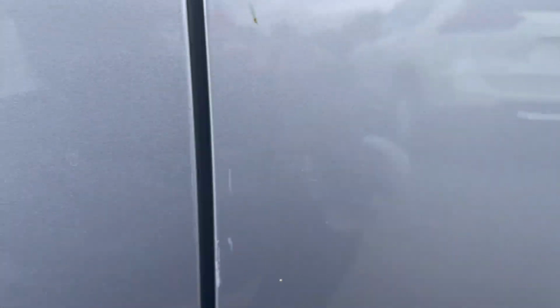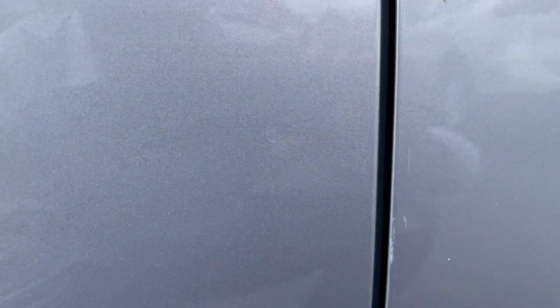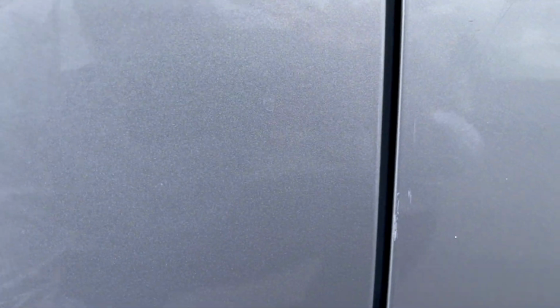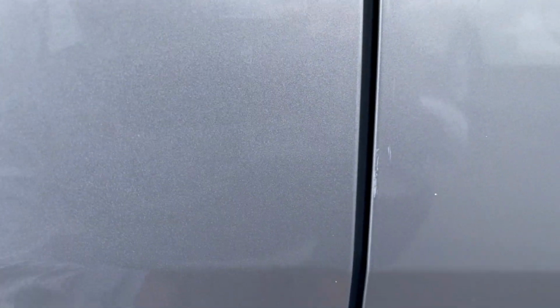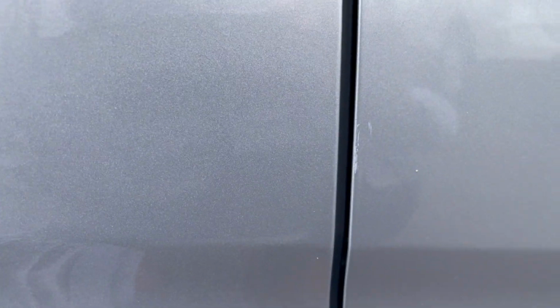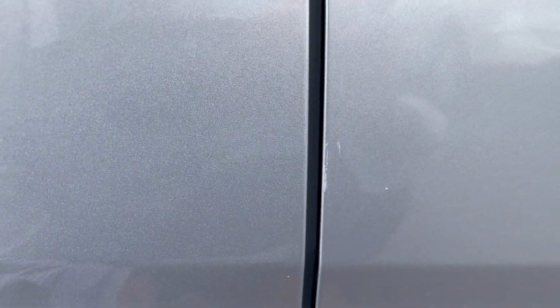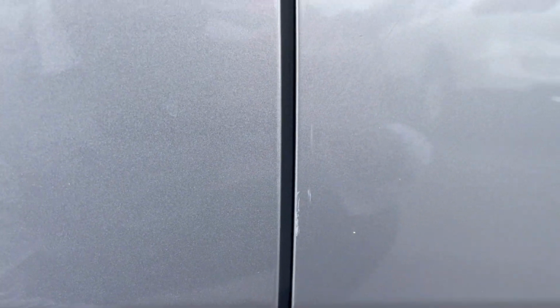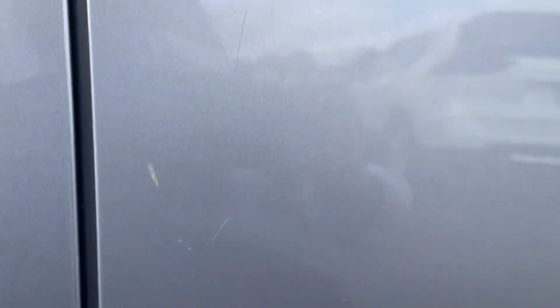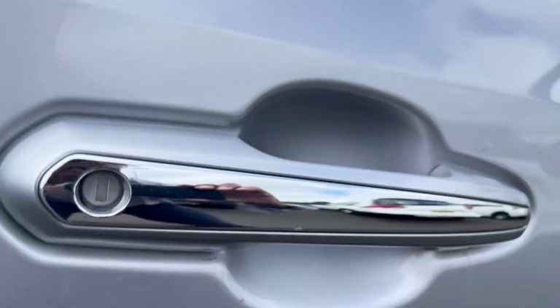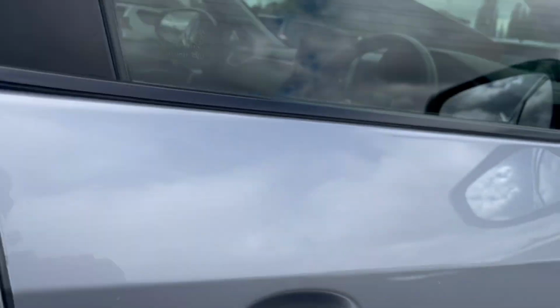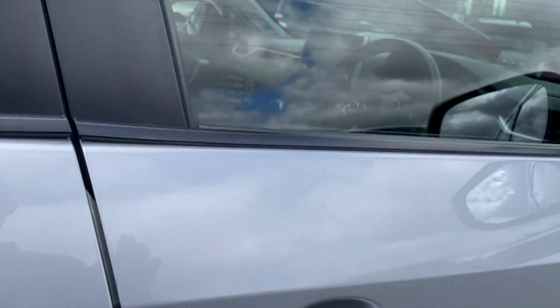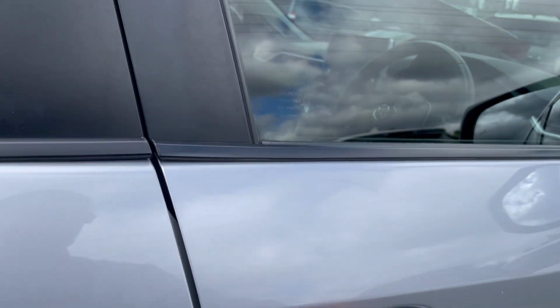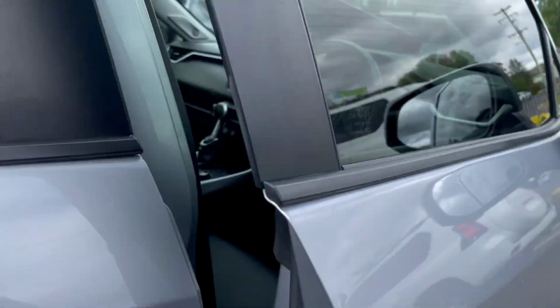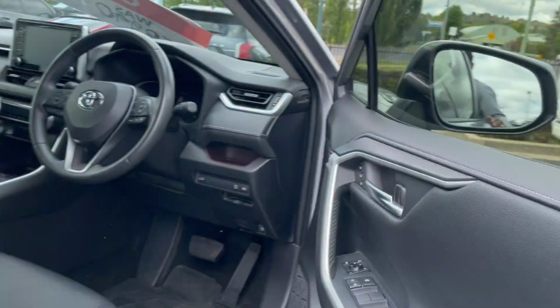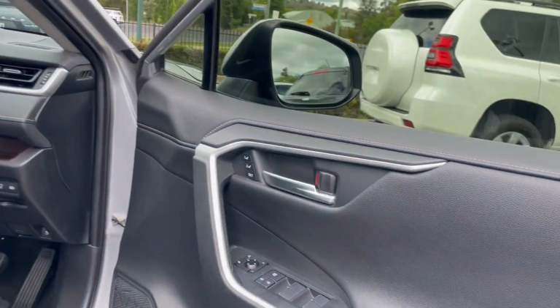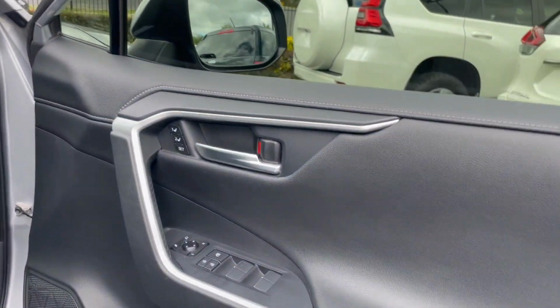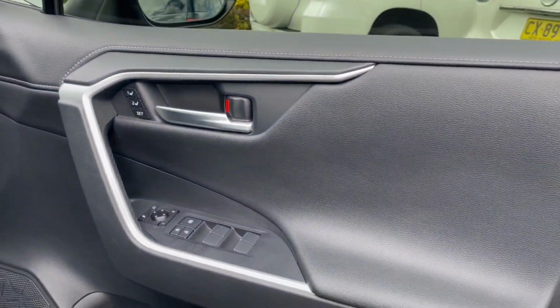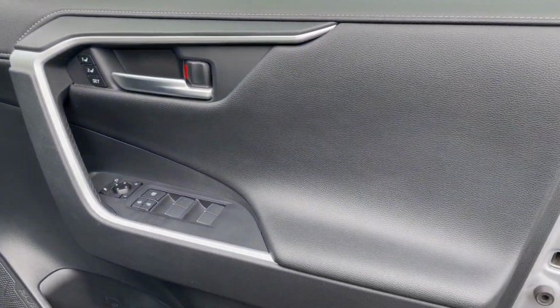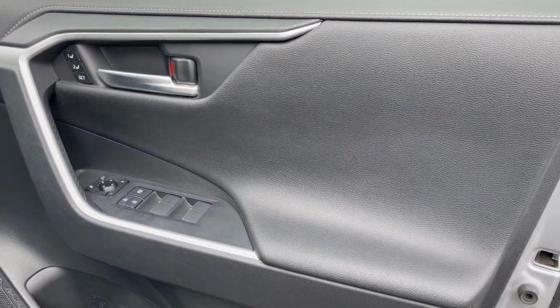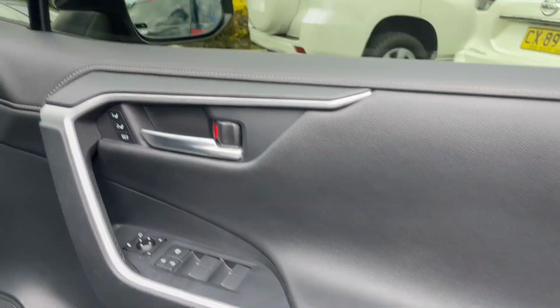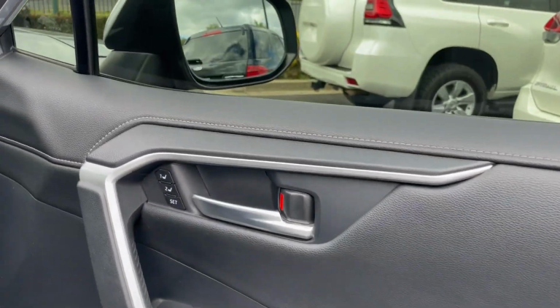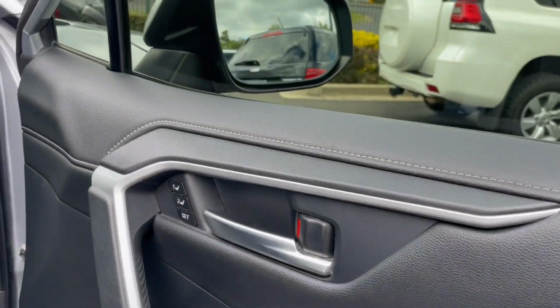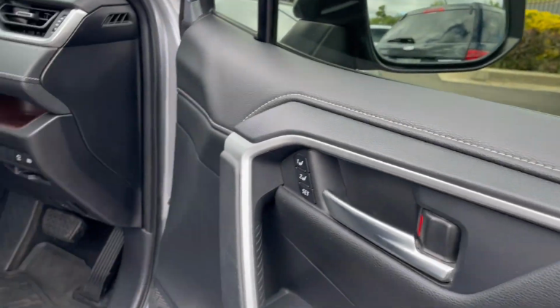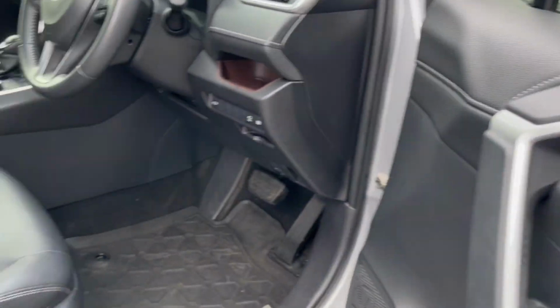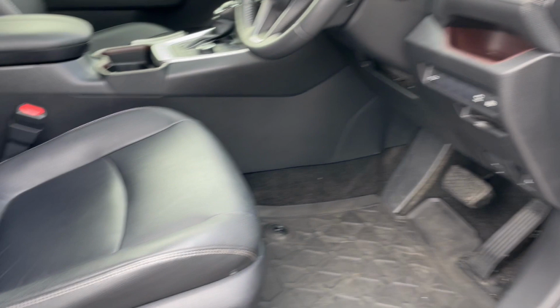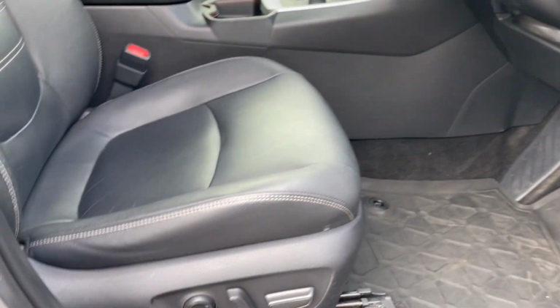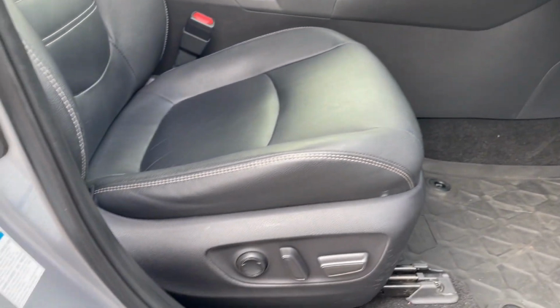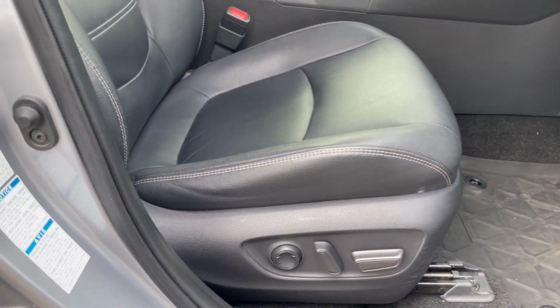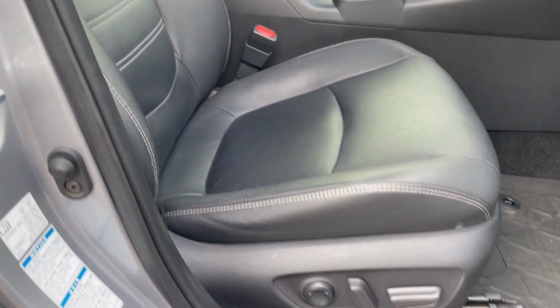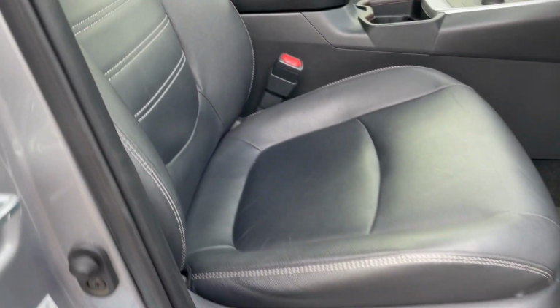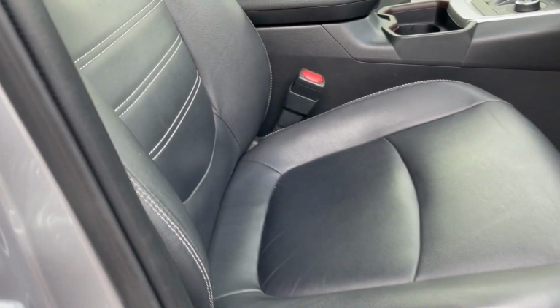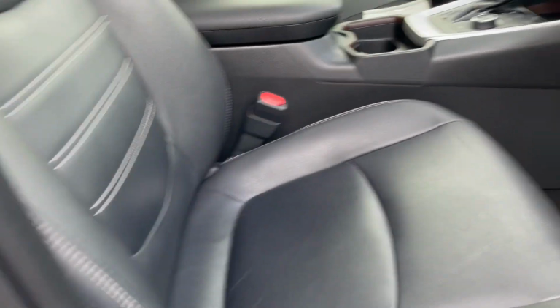Finally, coming along the driver's side, there are a couple of little marks down low but again nothing to be concerned about. Just opening up the driver's door, we have our power windows and mirrors.